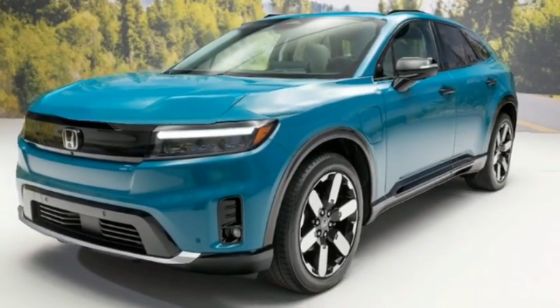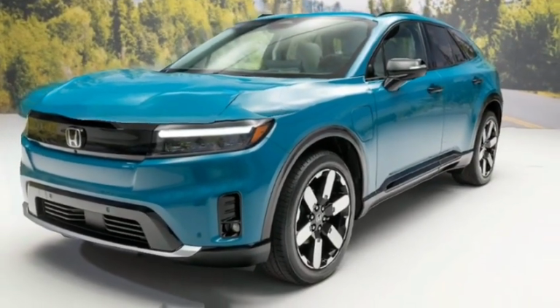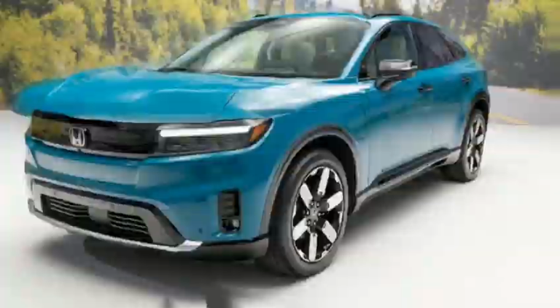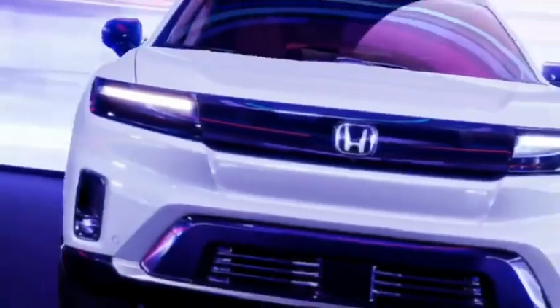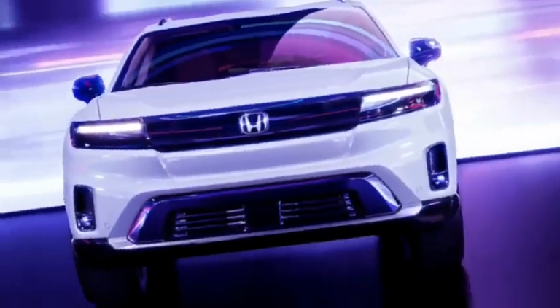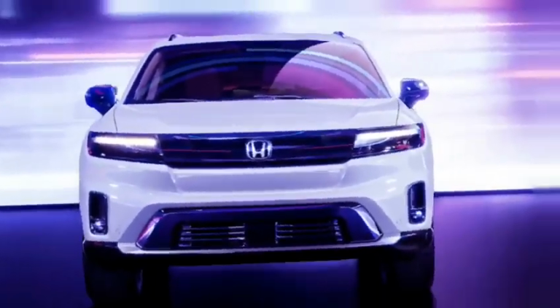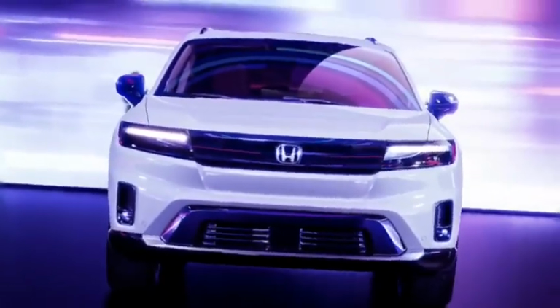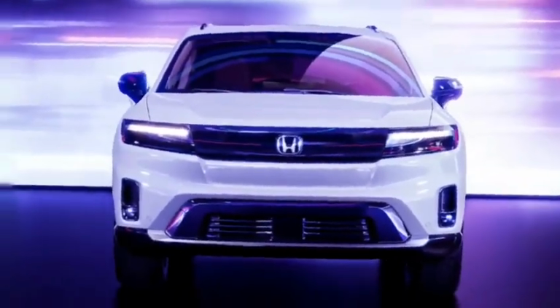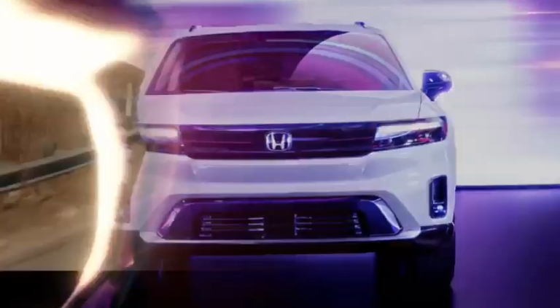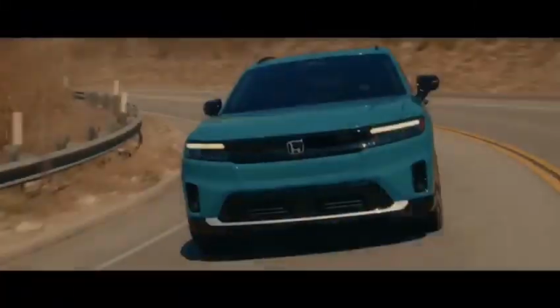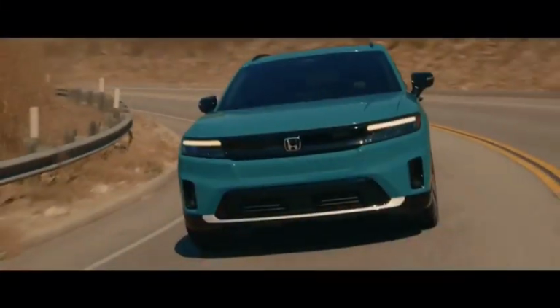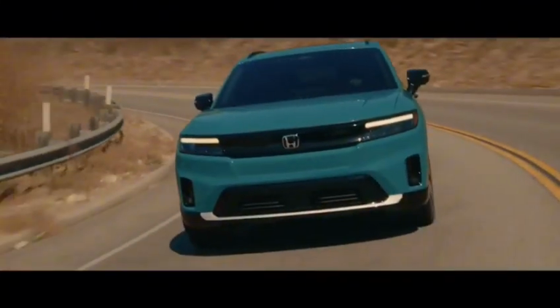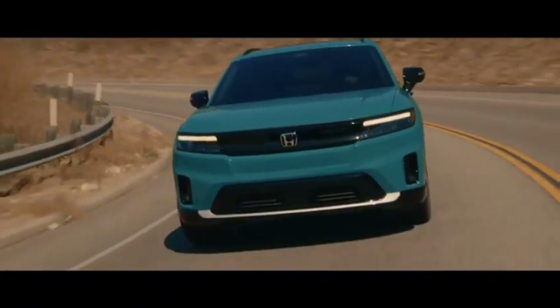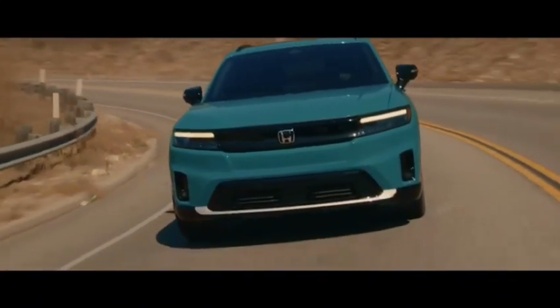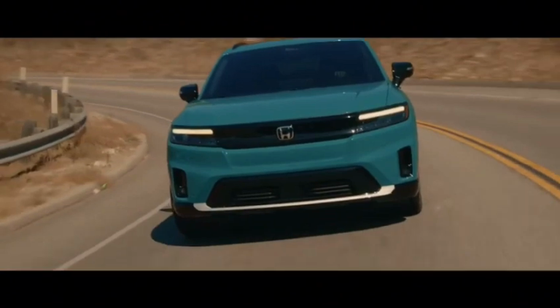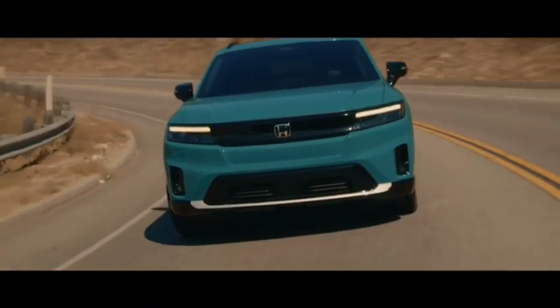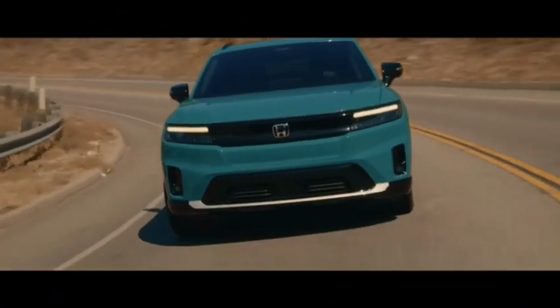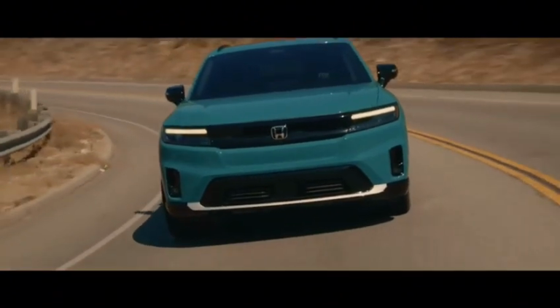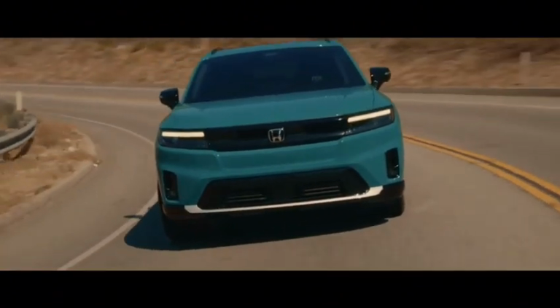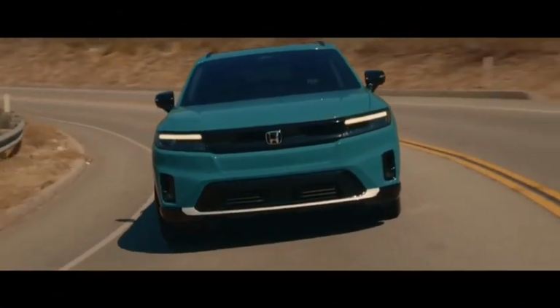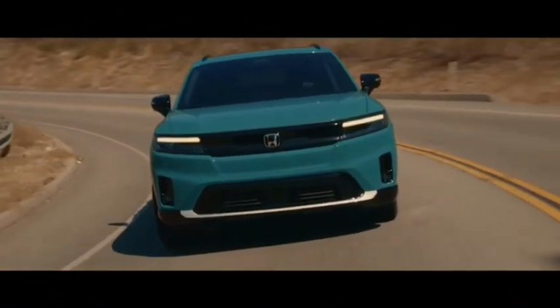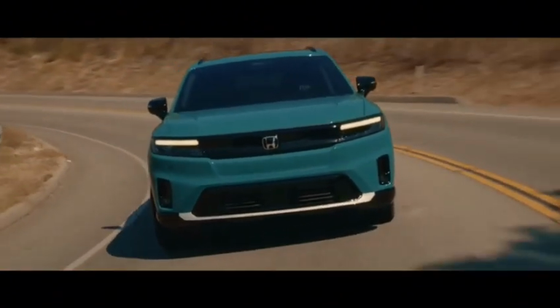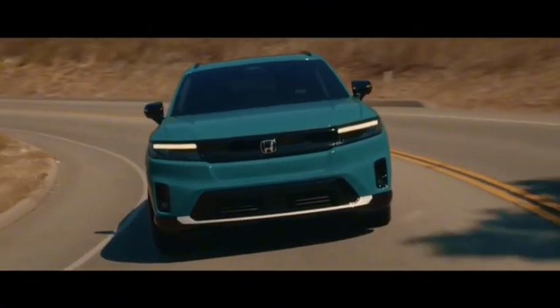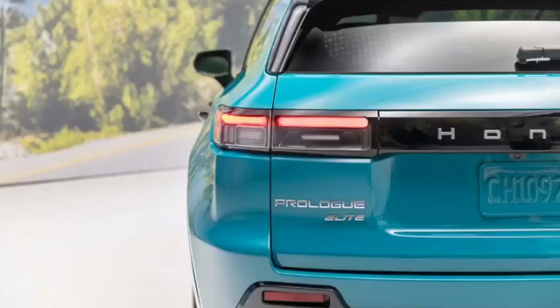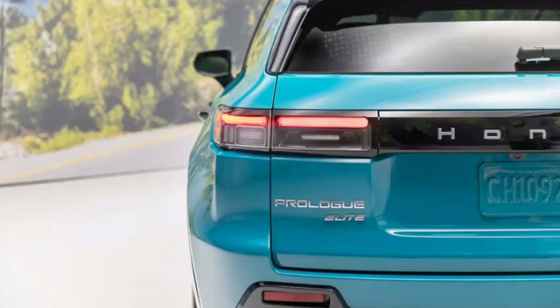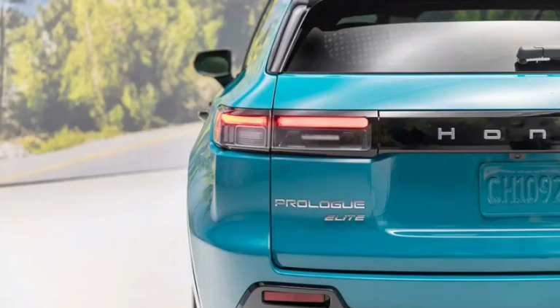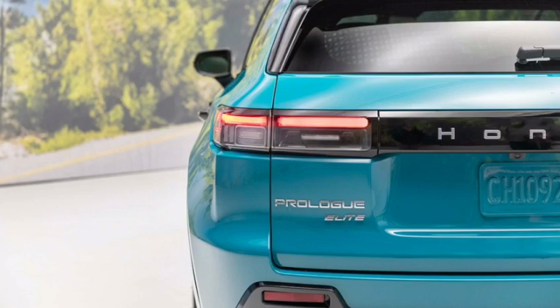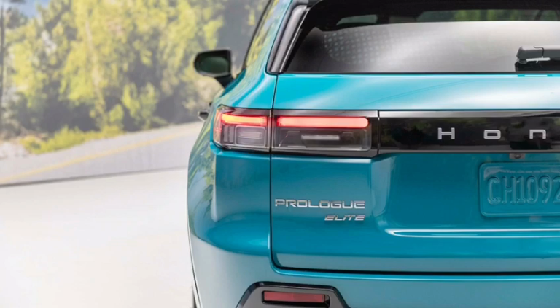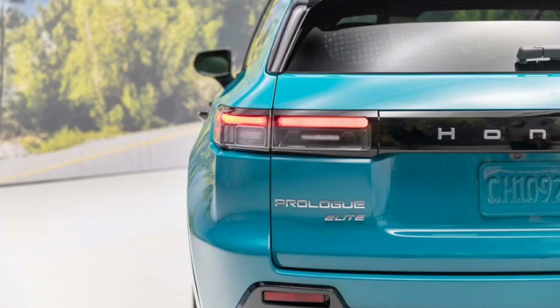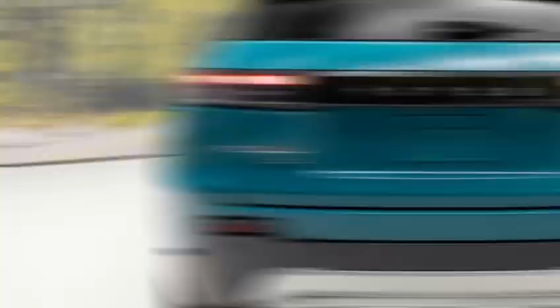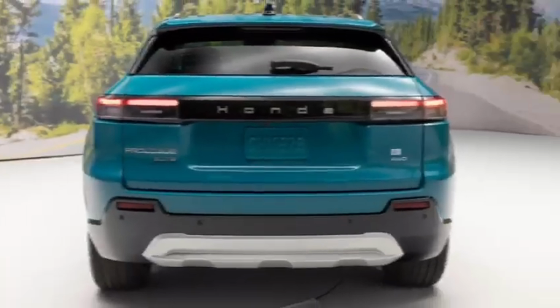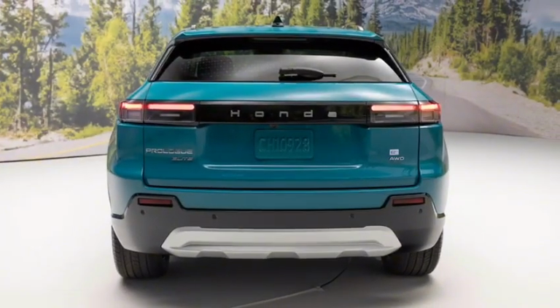The headlights of the Prologue are LED and are designed to provide excellent illumination at night. They also have a high beam assist feature that automatically turns on the high beams when there is no oncoming traffic.